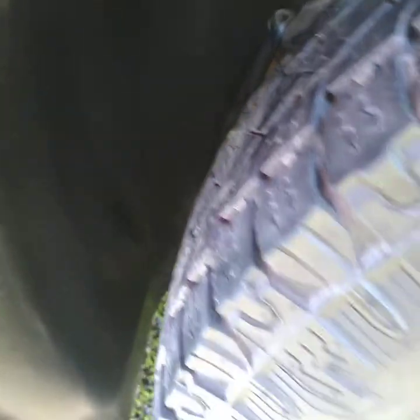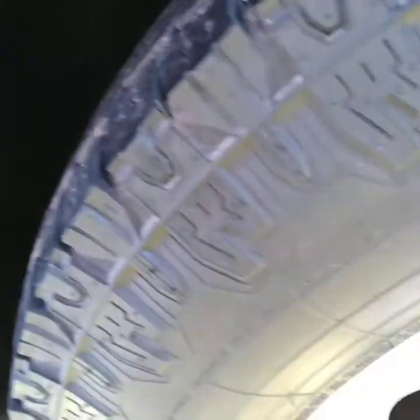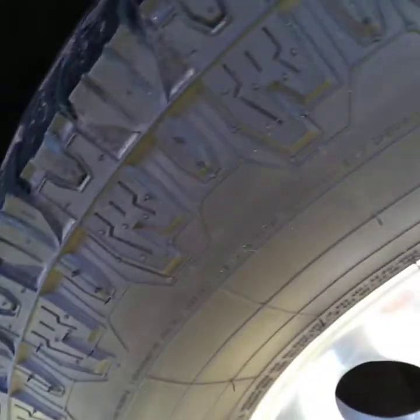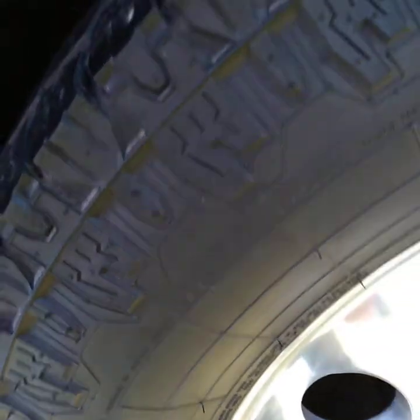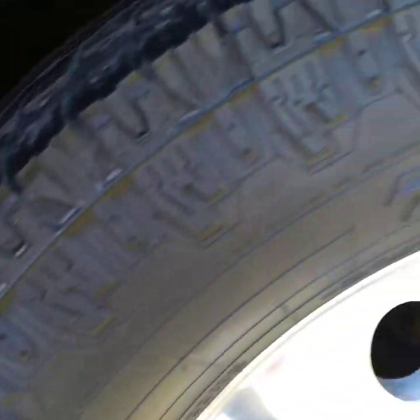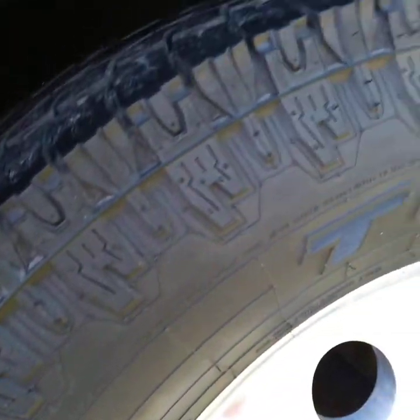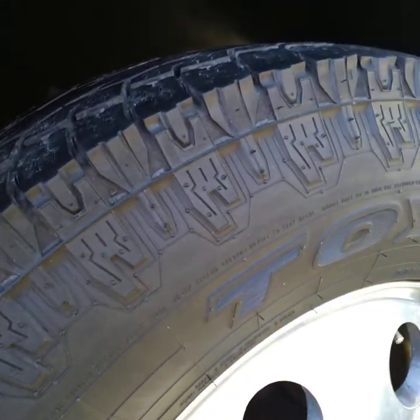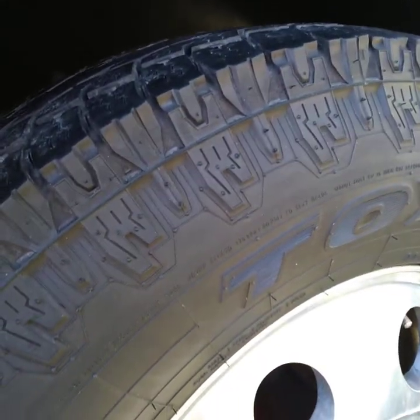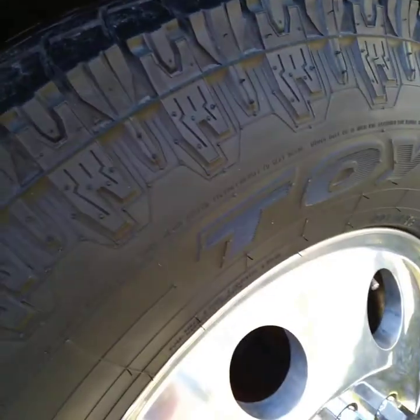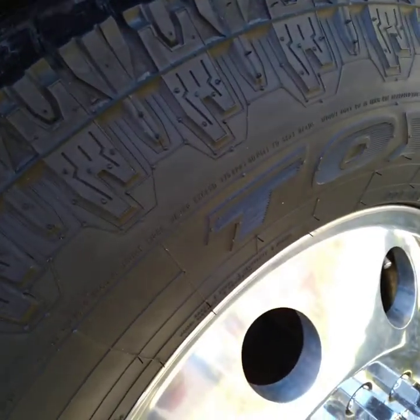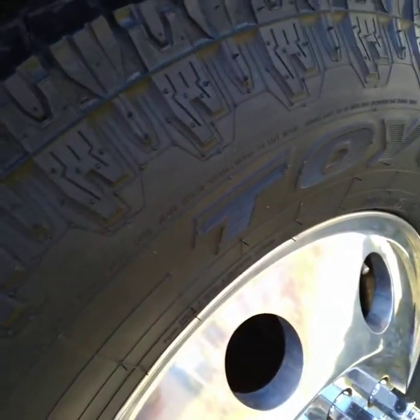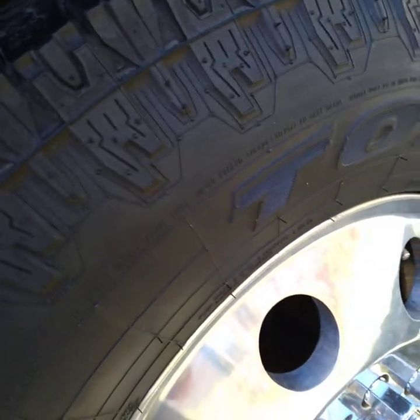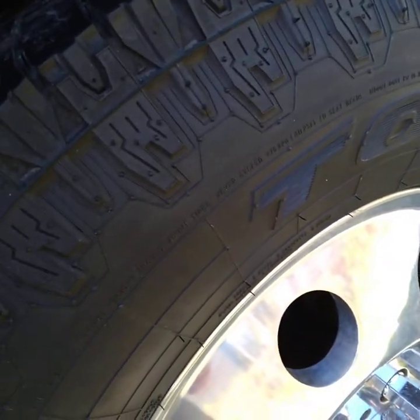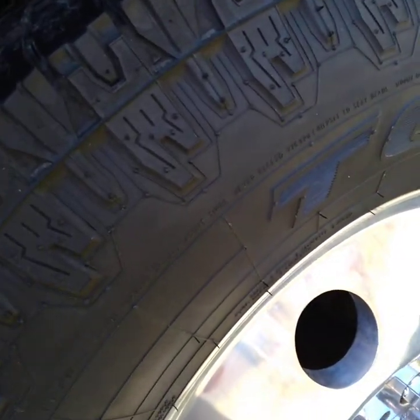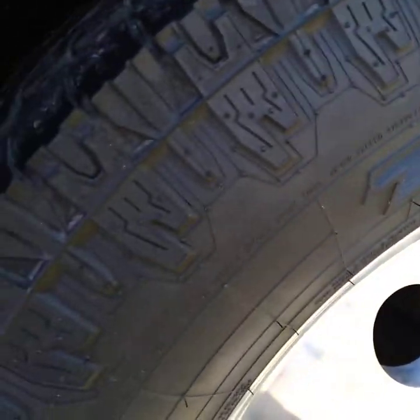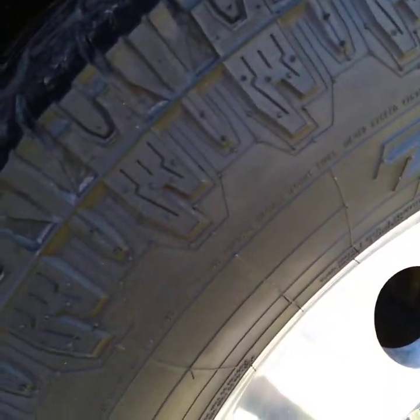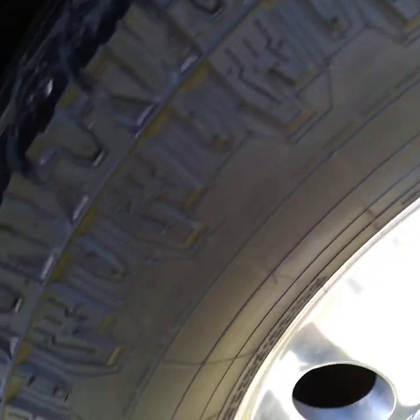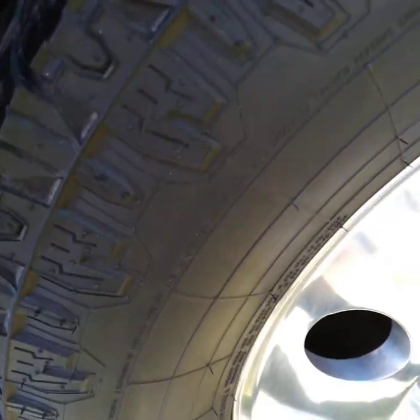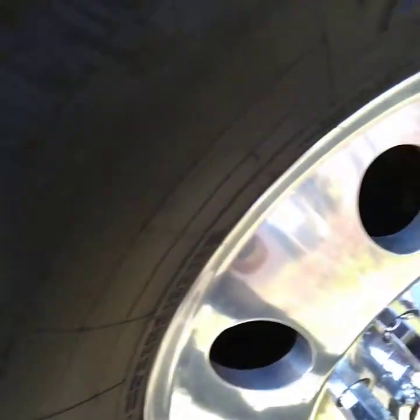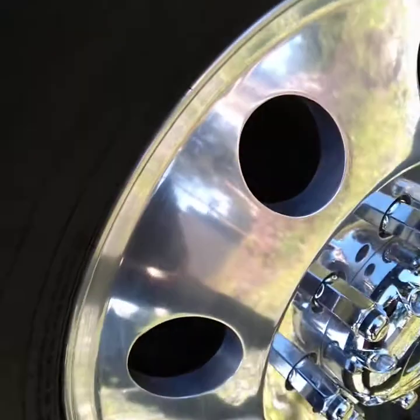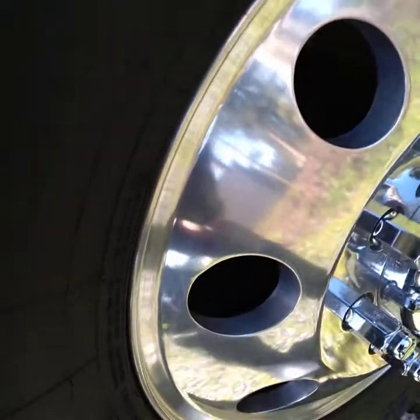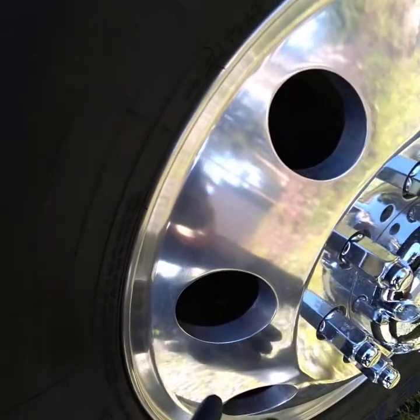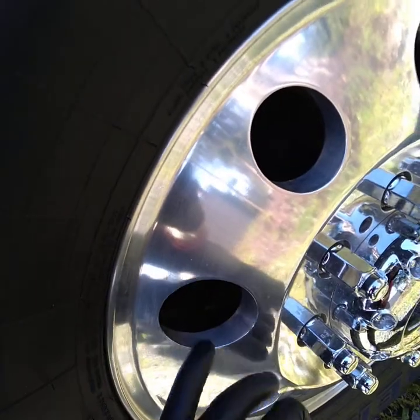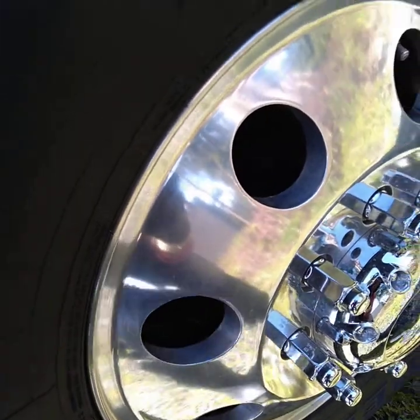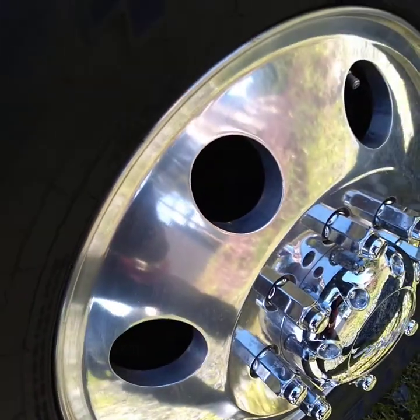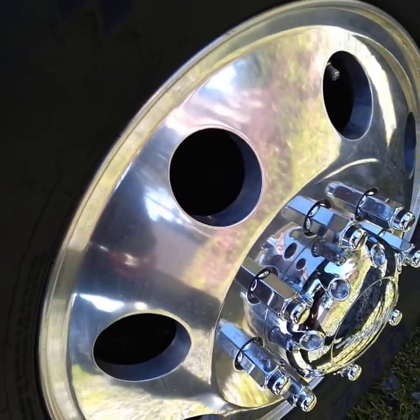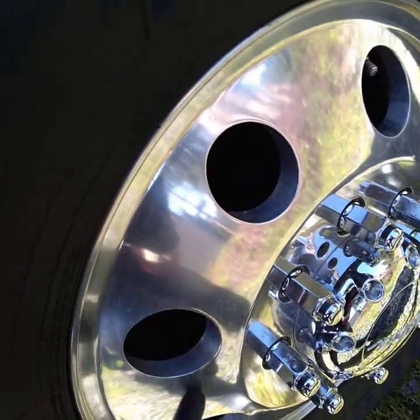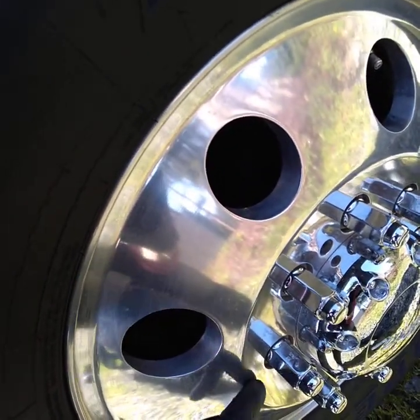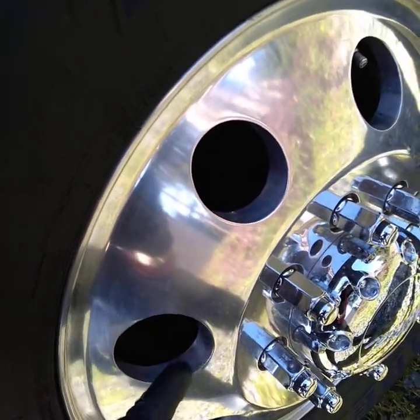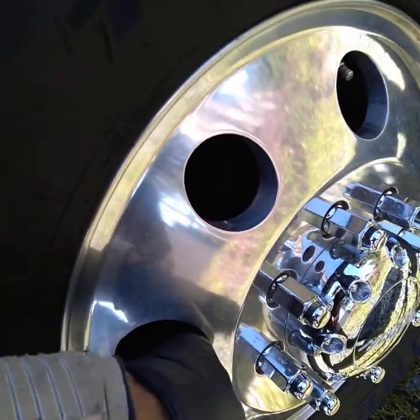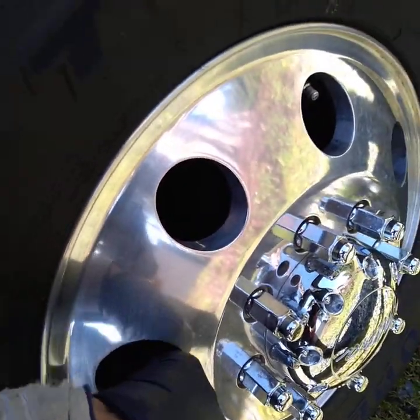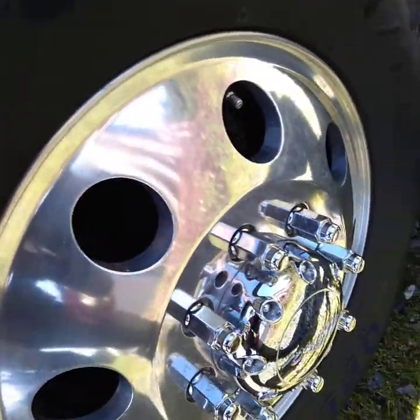We clean the tires really good, get all the brake dust off of them, change them back to their original color, and then put a protectant on those too. We clean the wheels as well, and if there is an inner rim we will clean that also.